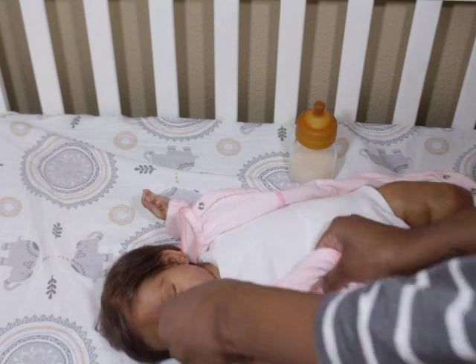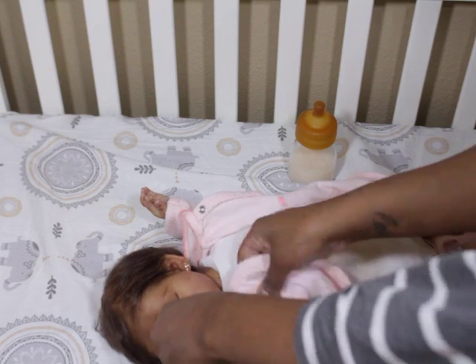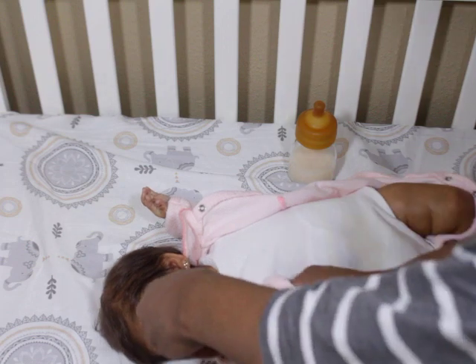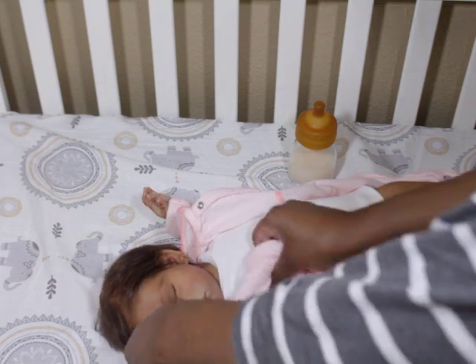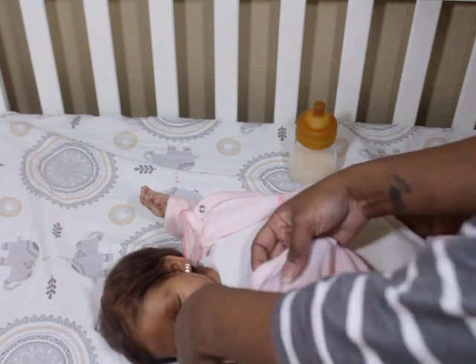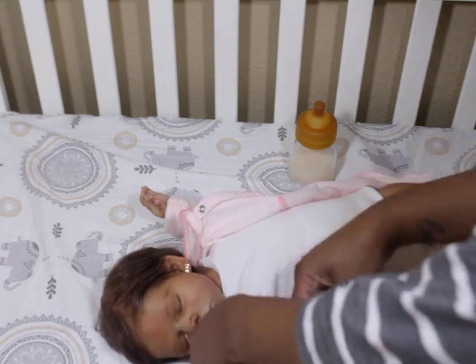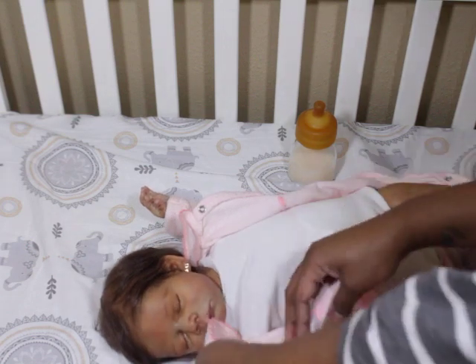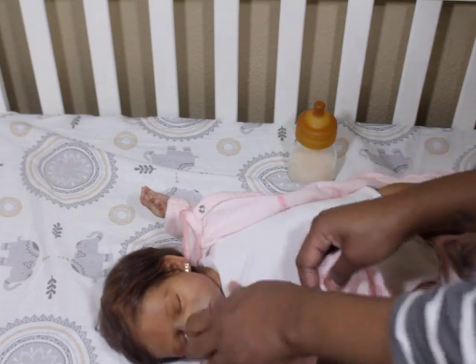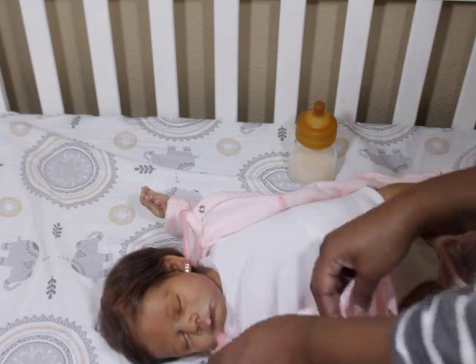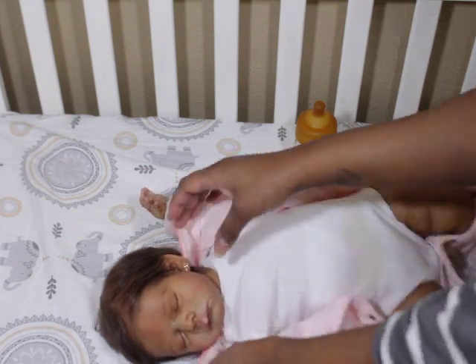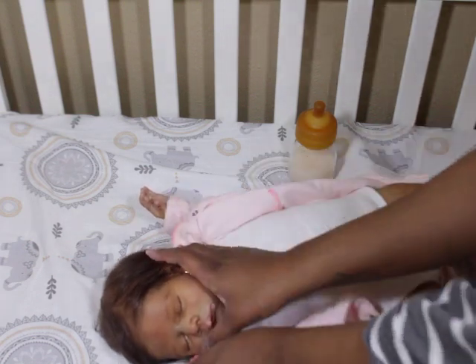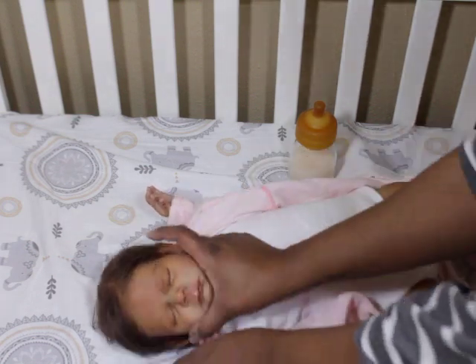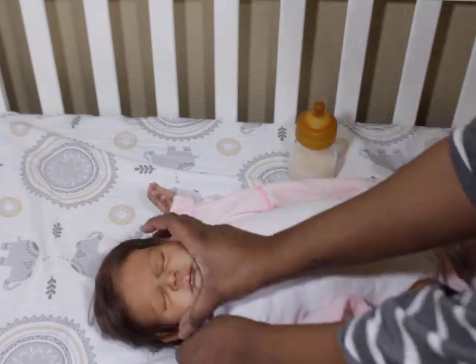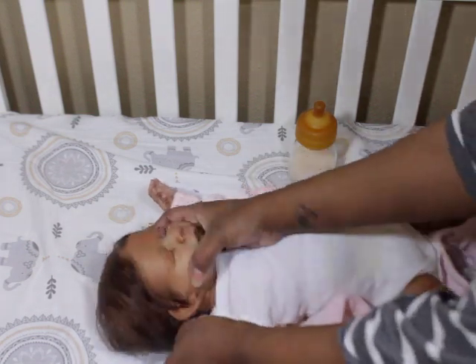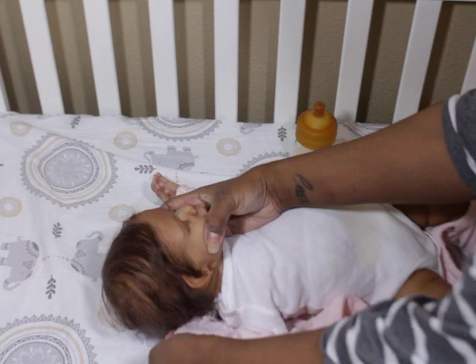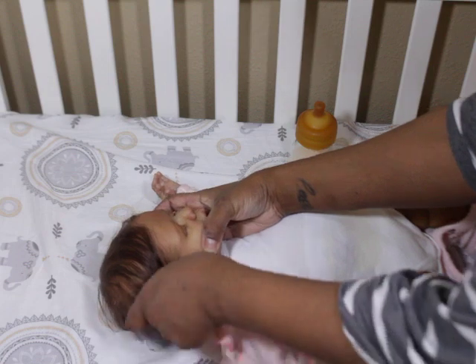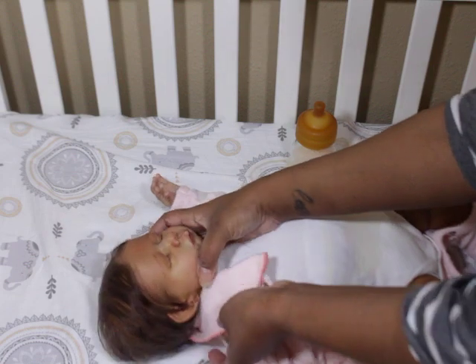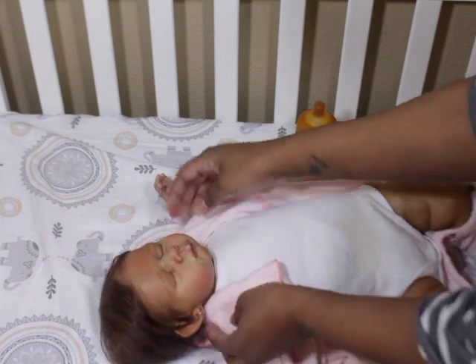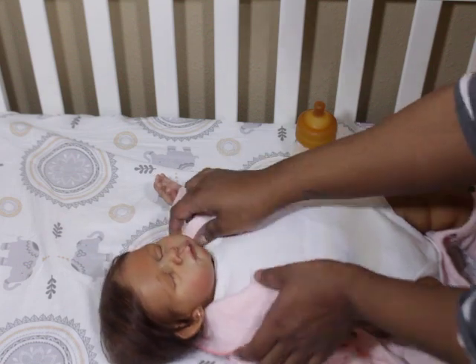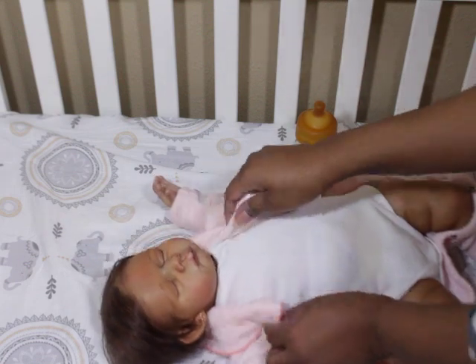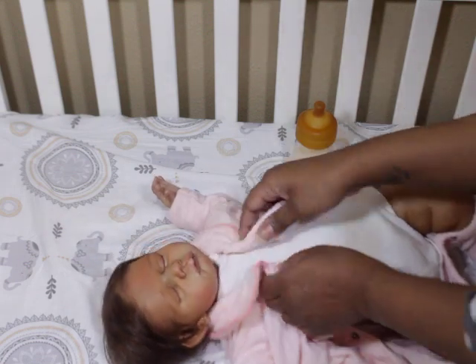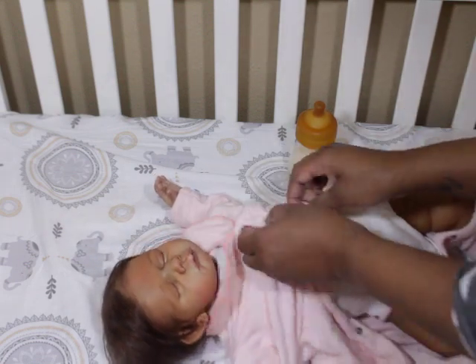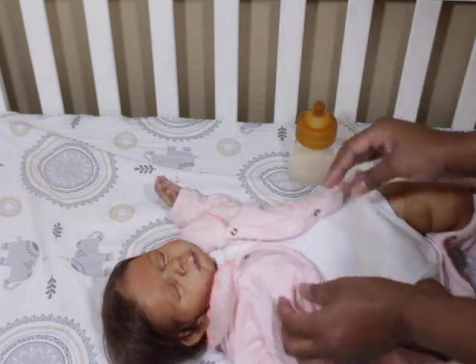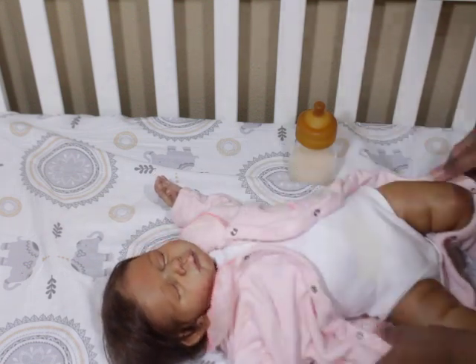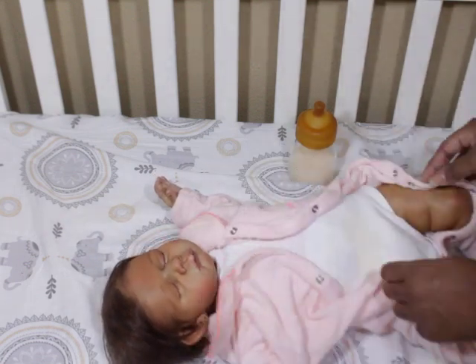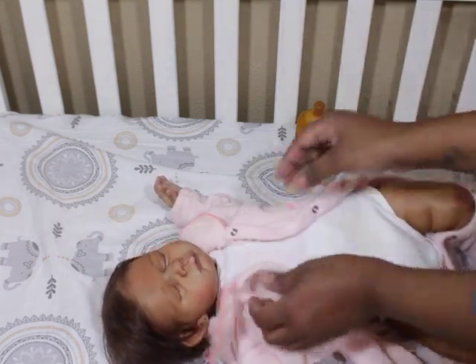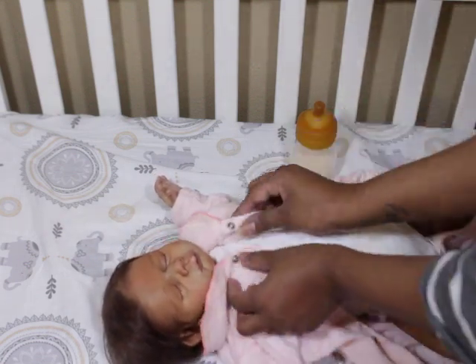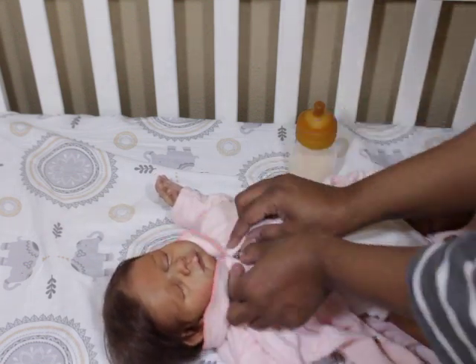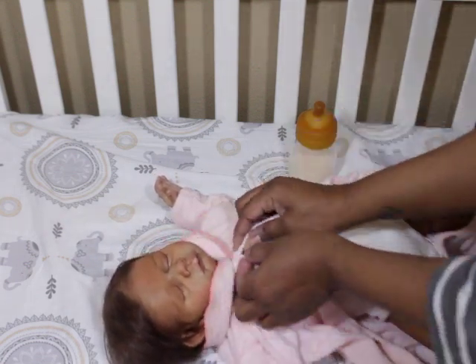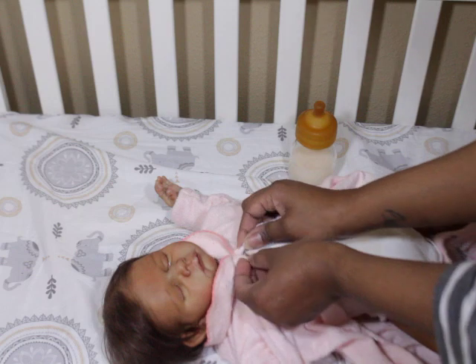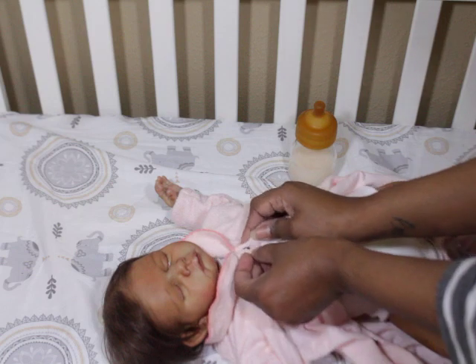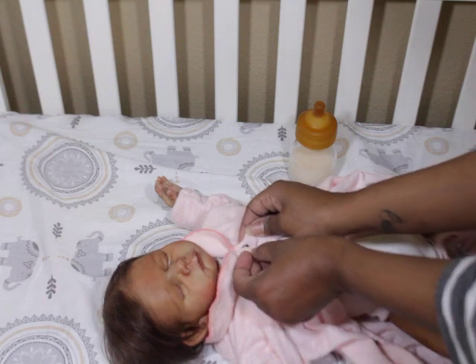Although she still will wear hats with hair, sometimes you just want to be able to put the outfit on and not have a hat on.